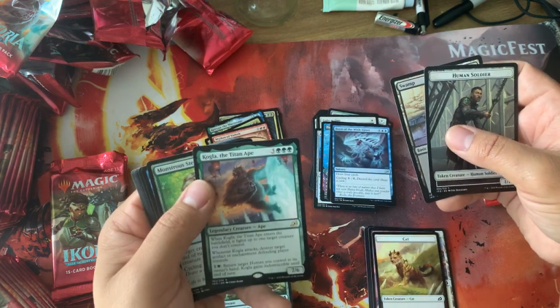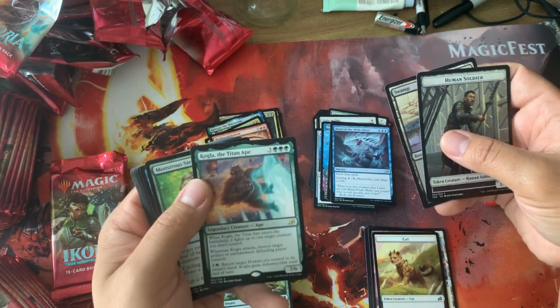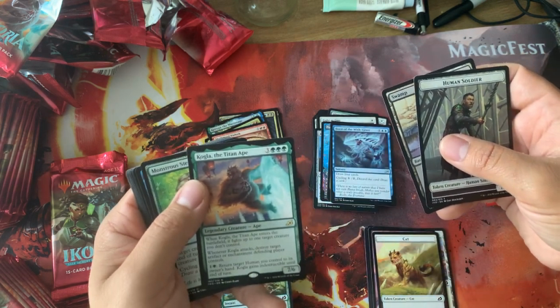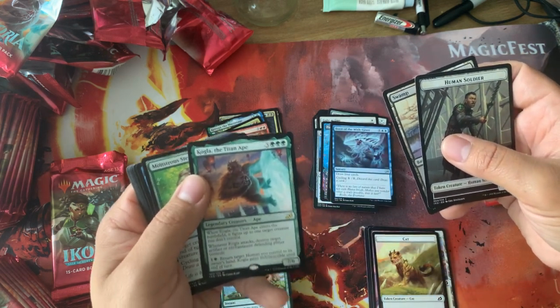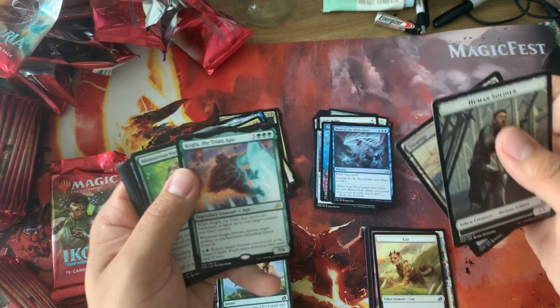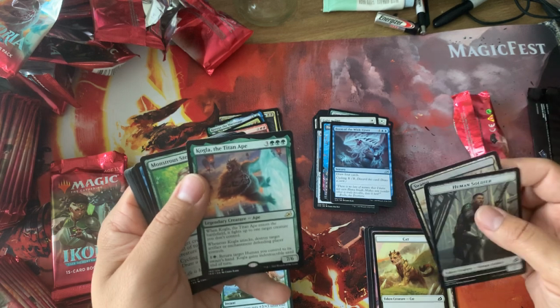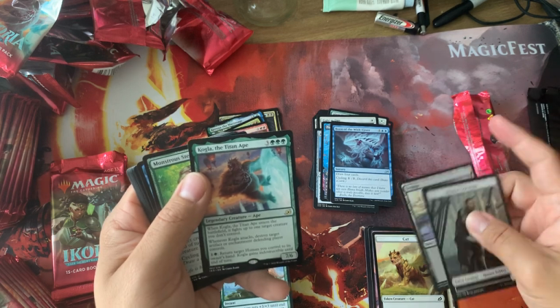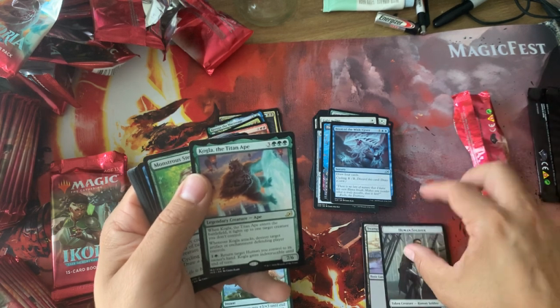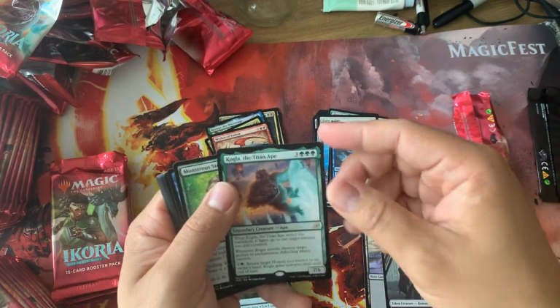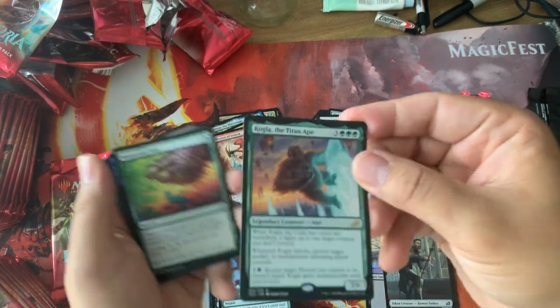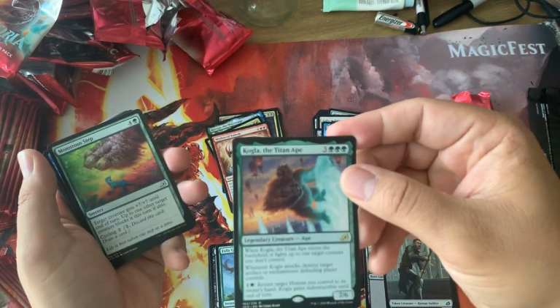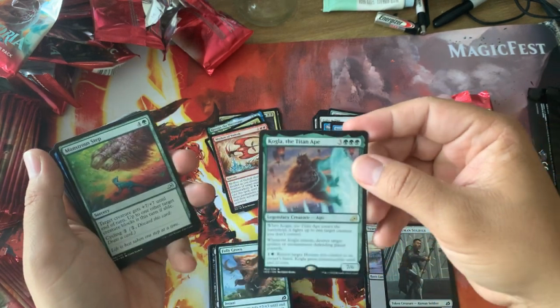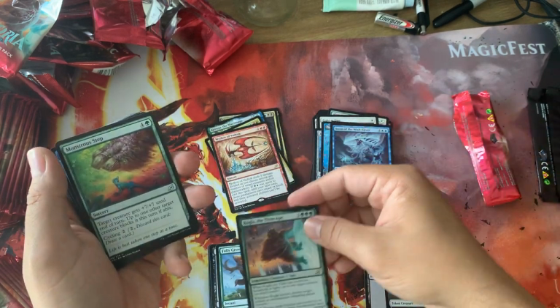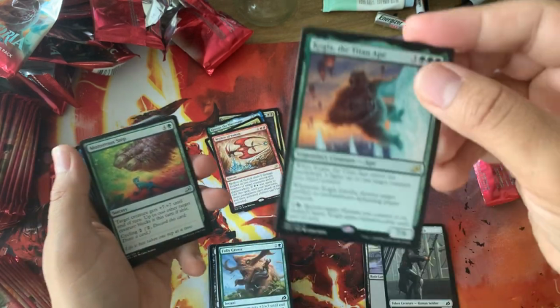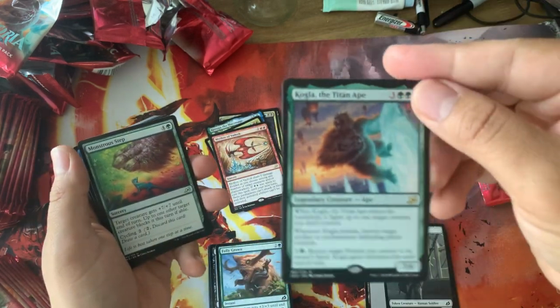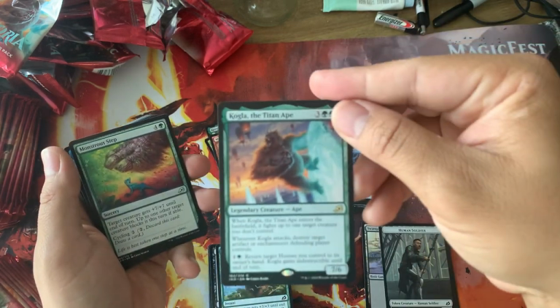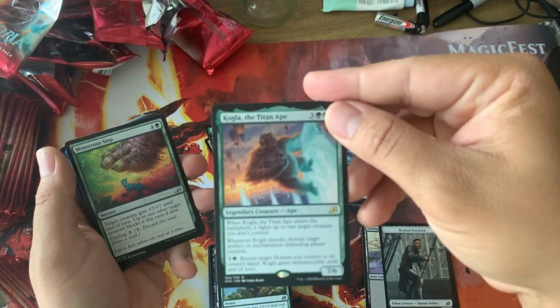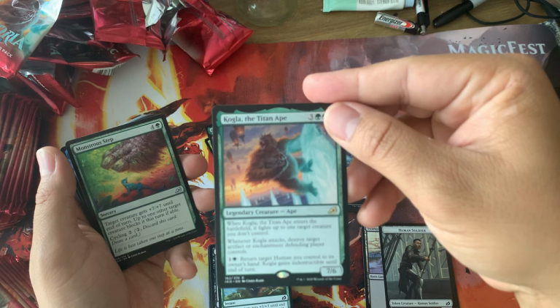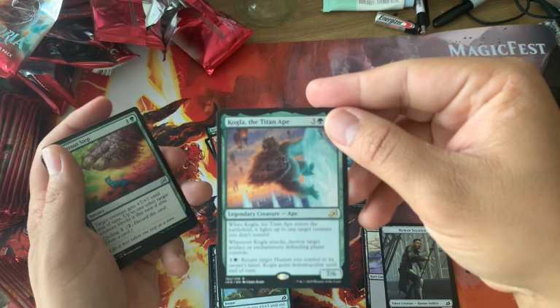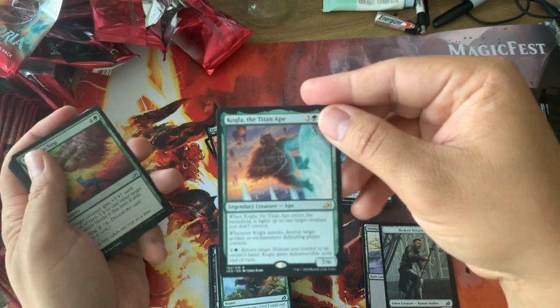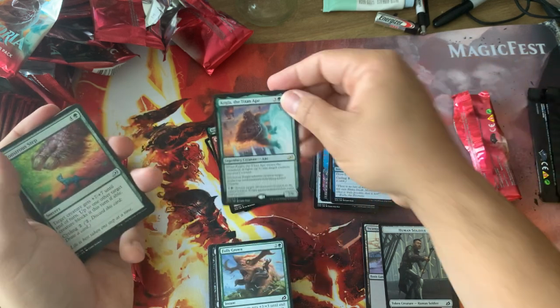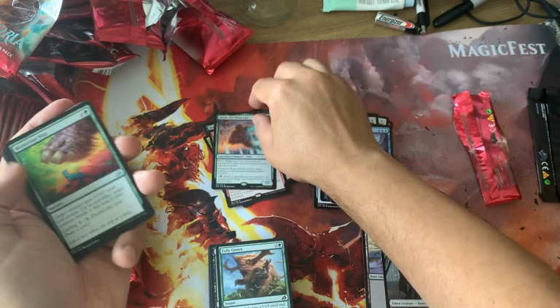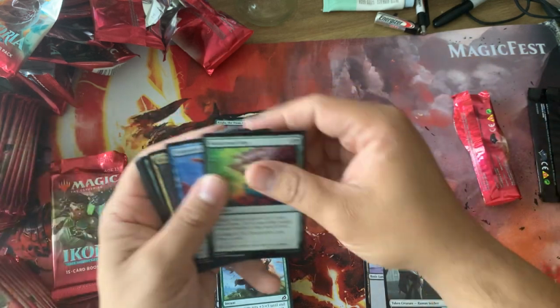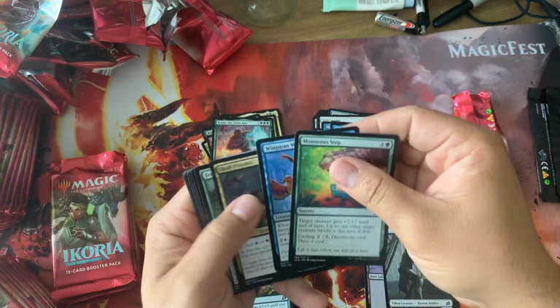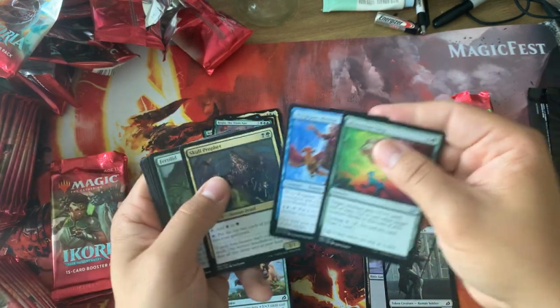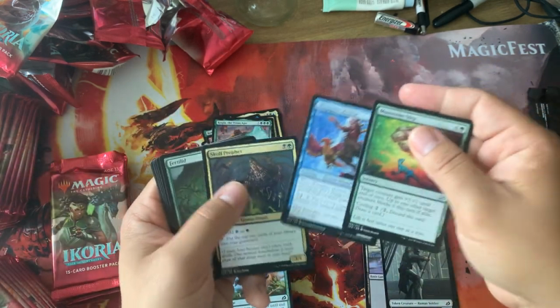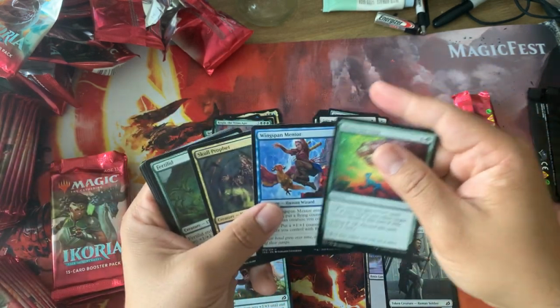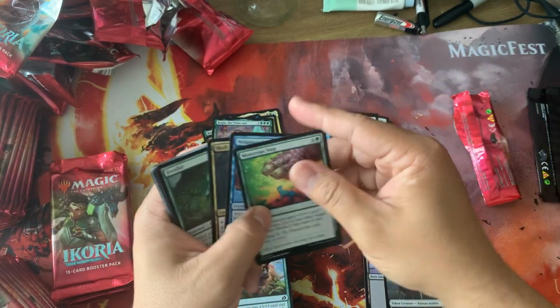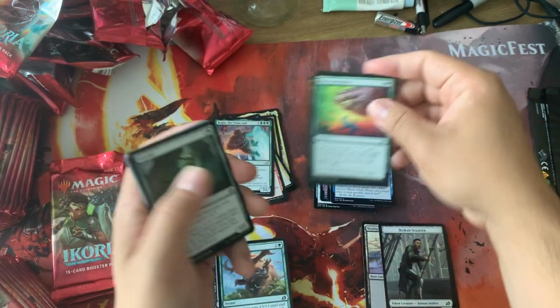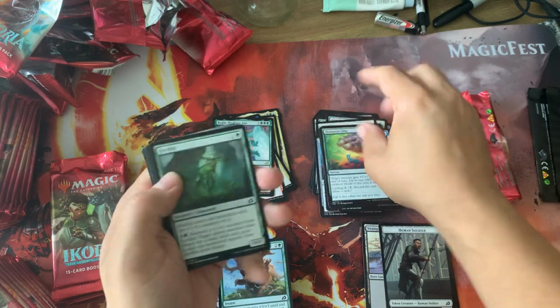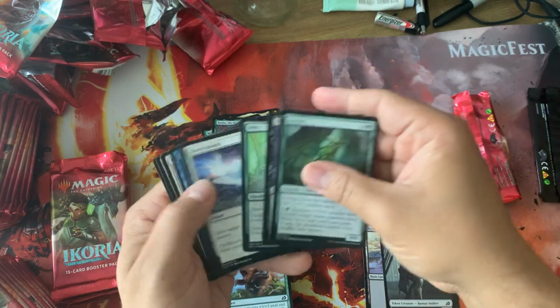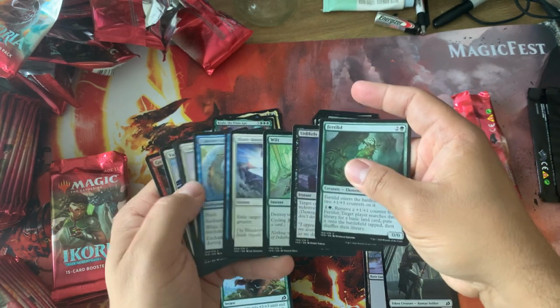Cogla, the Titan Ape — whatever rare. Kind of sucks they didn't make a King Kong, but I know that's not part of the same IP as Godzilla — it's Universal or something.